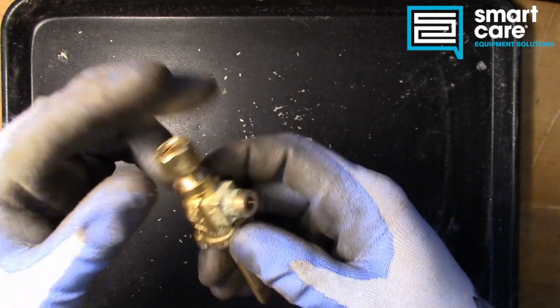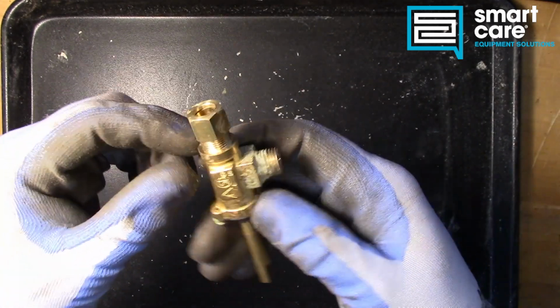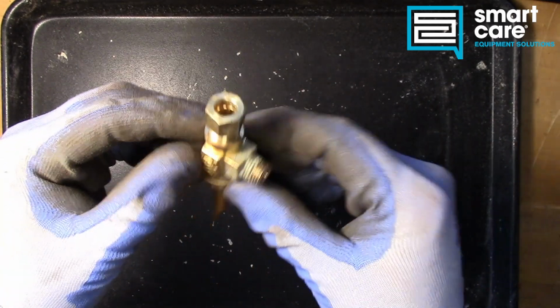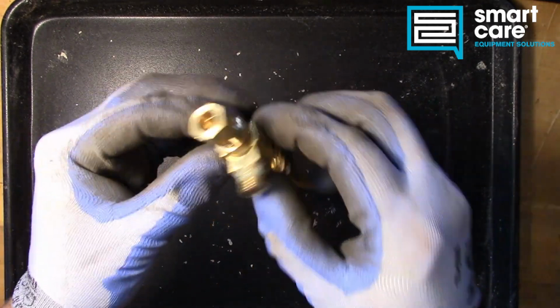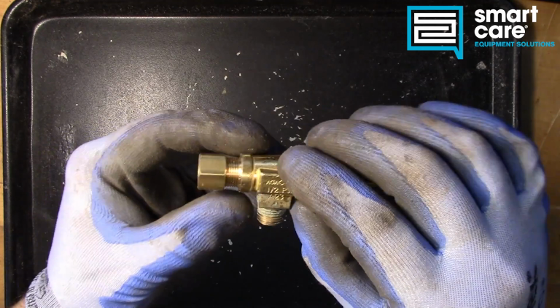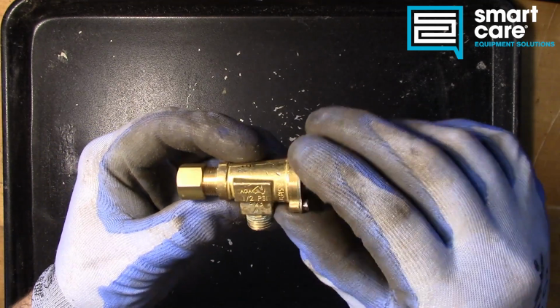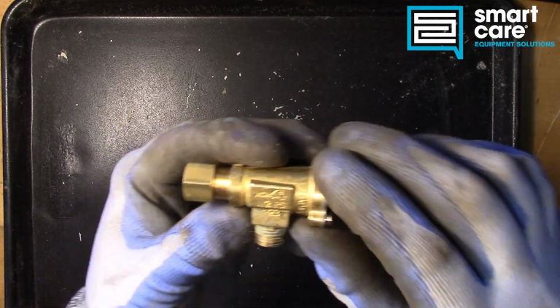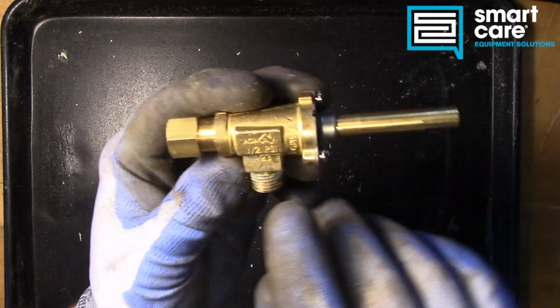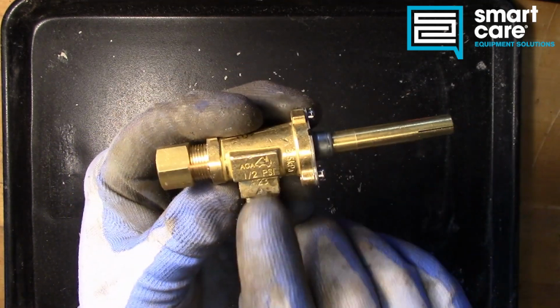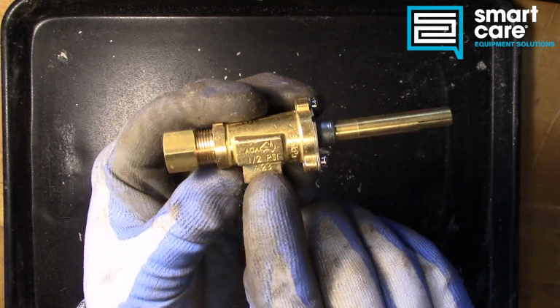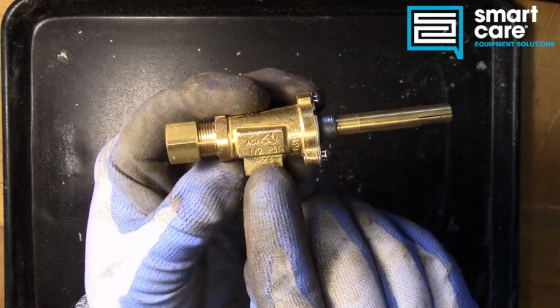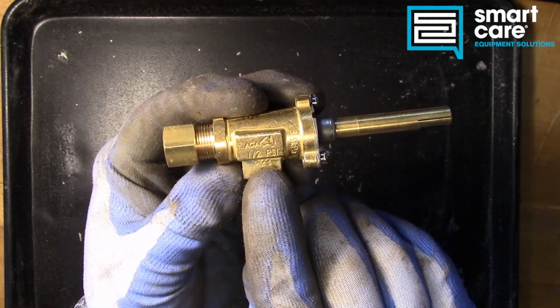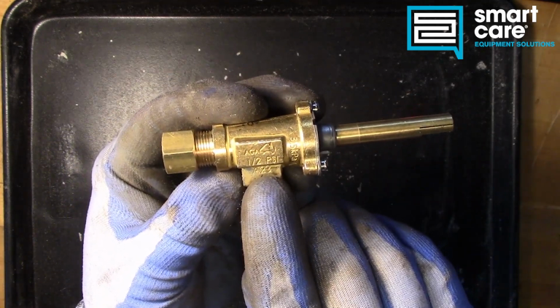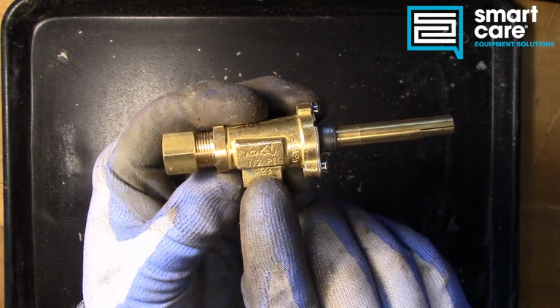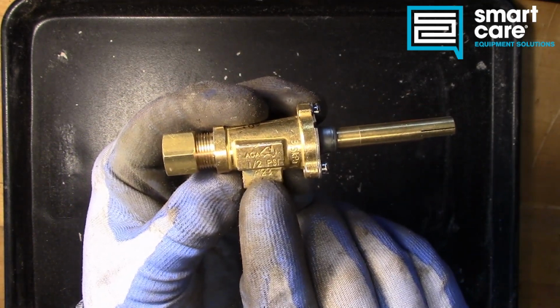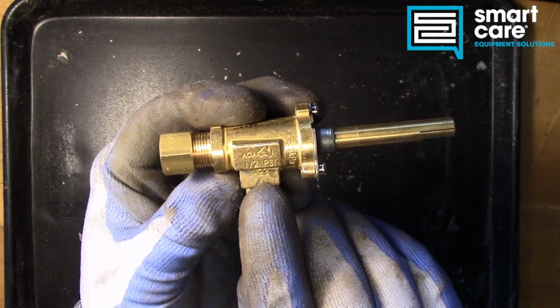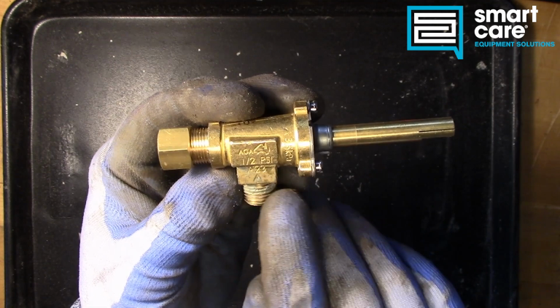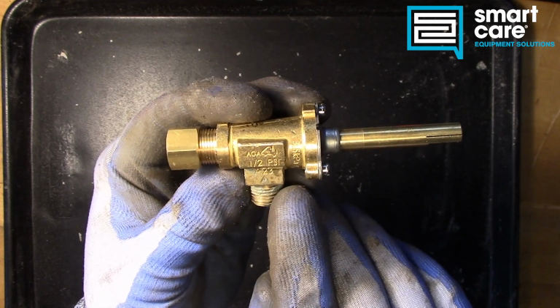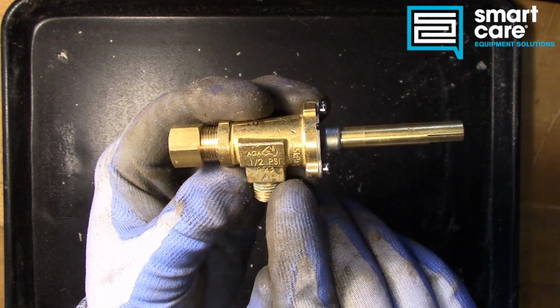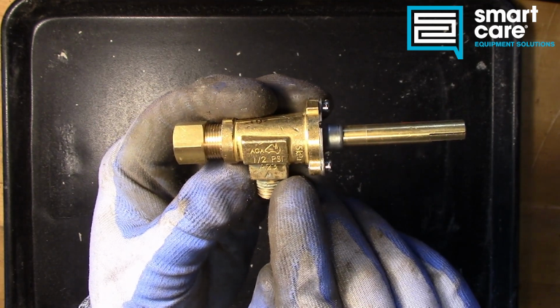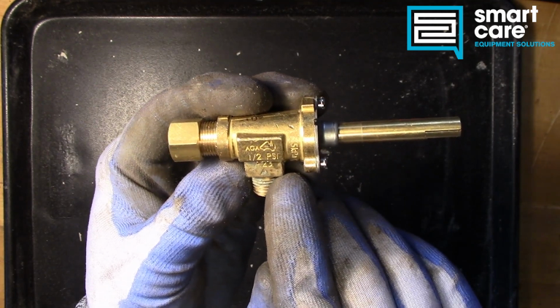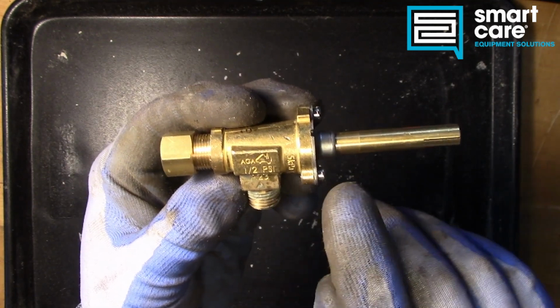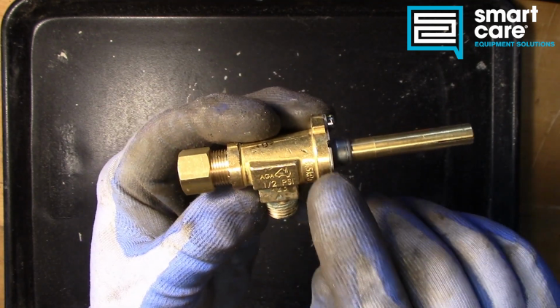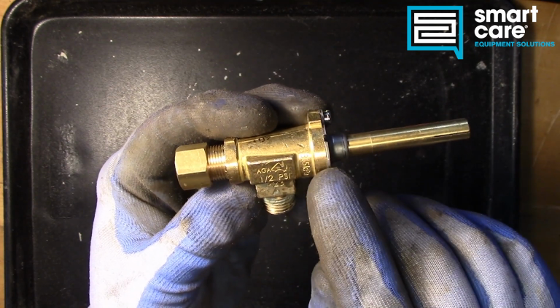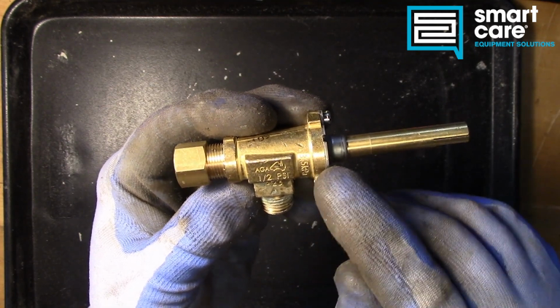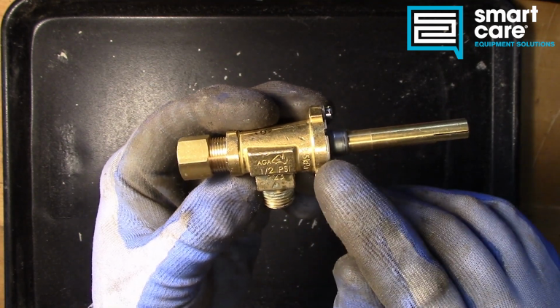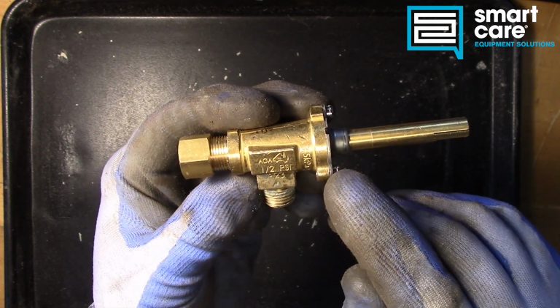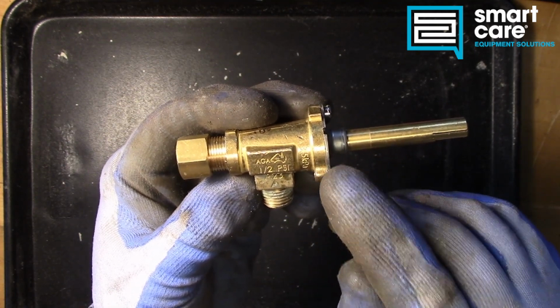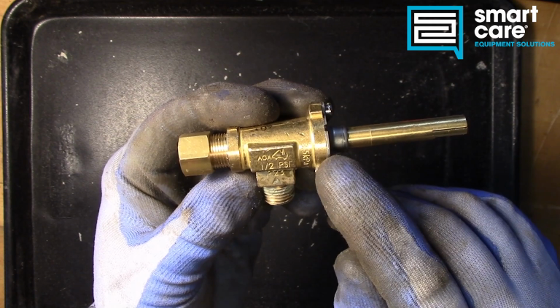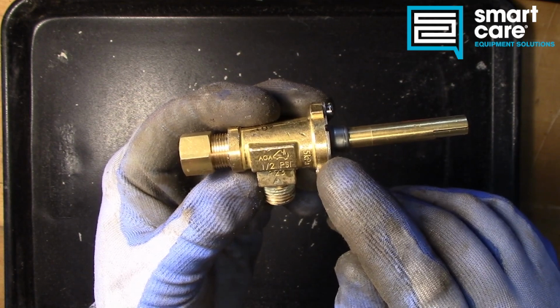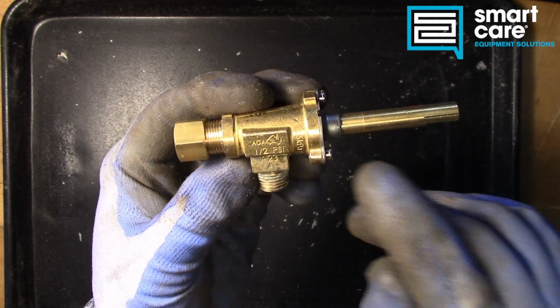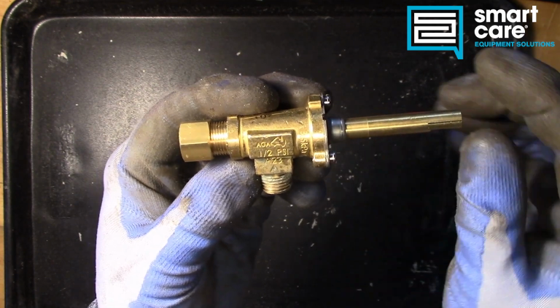As far as the valve itself, this particular valve, you can see it does have a pressure rating: 1.5 psi for a max pressure, and then they've also got that converted over for European markets in kilopascals.